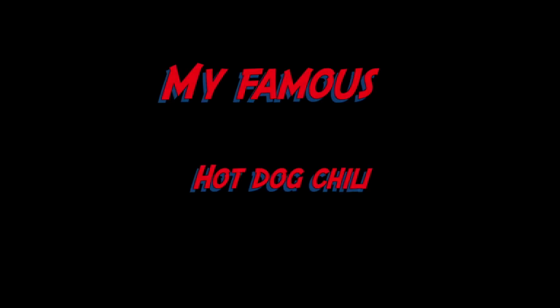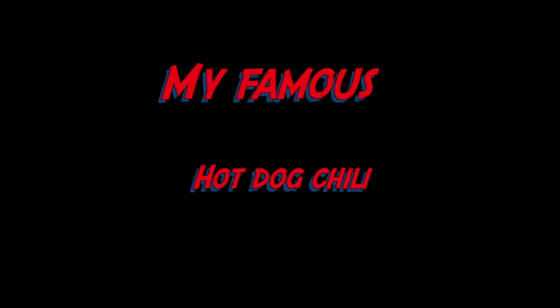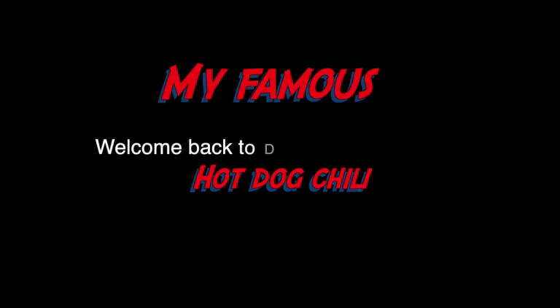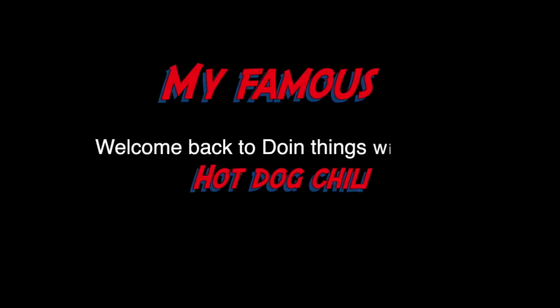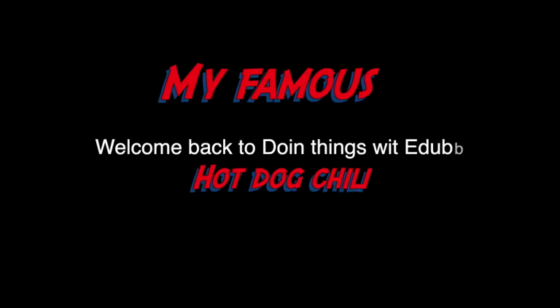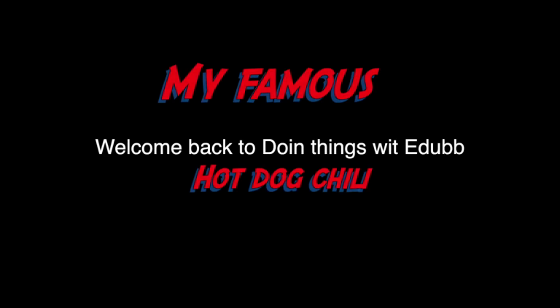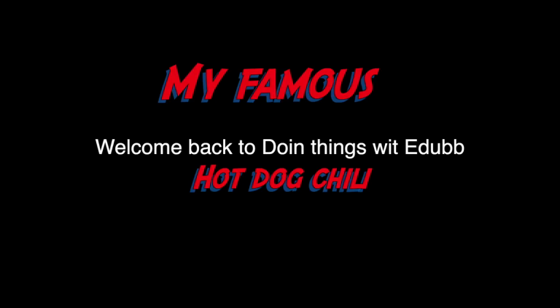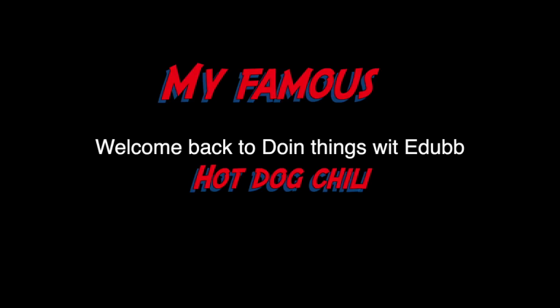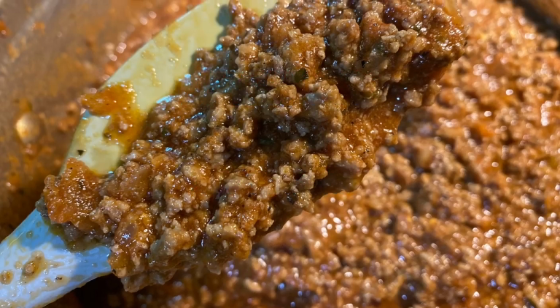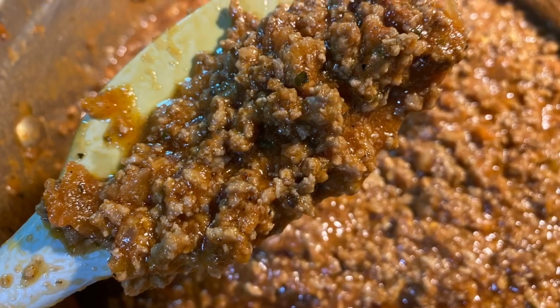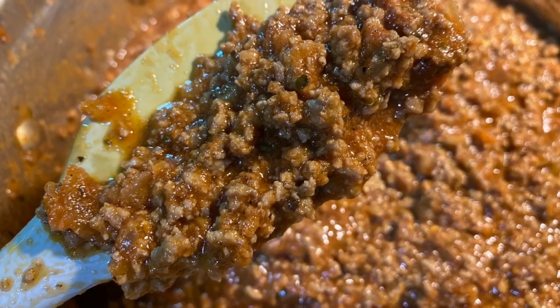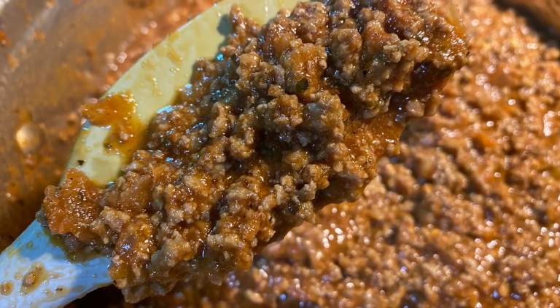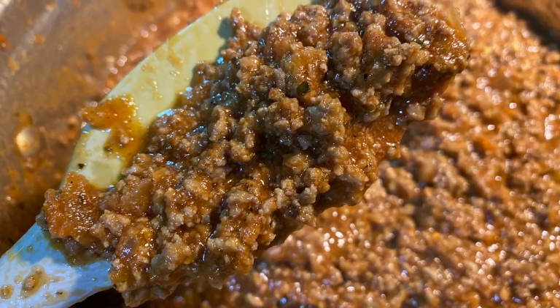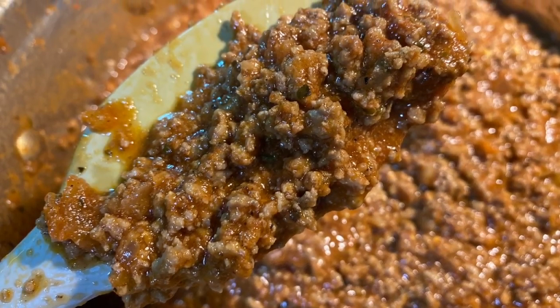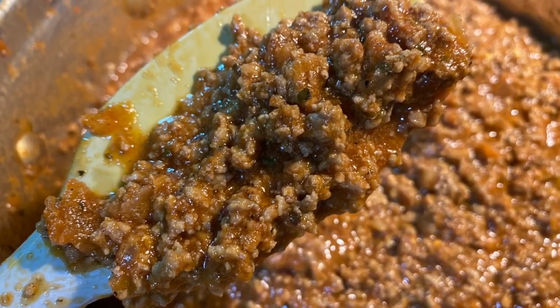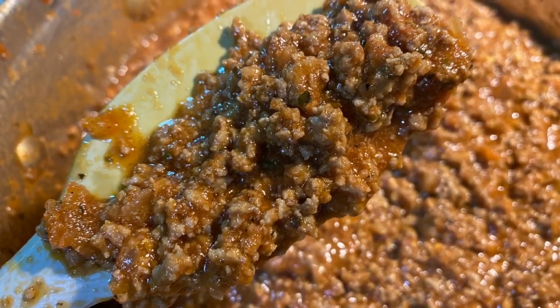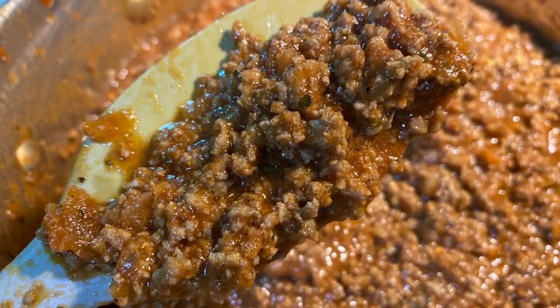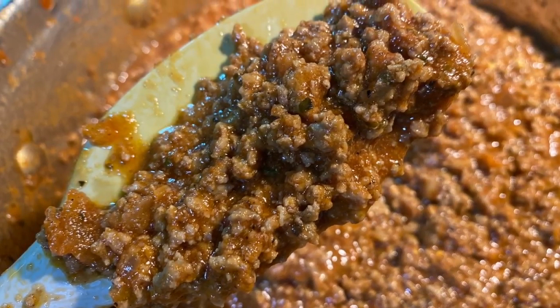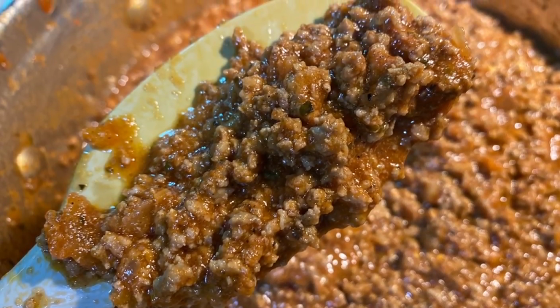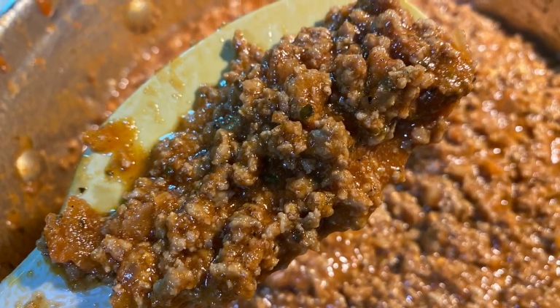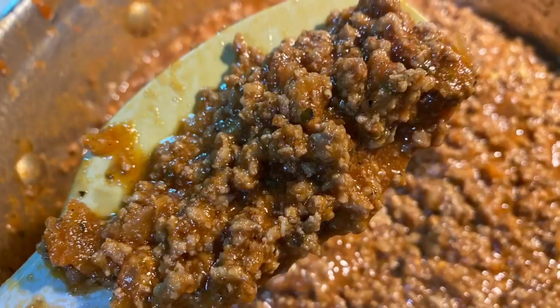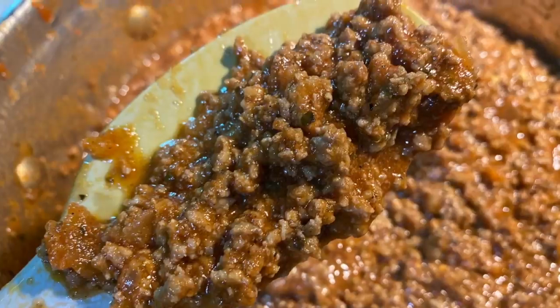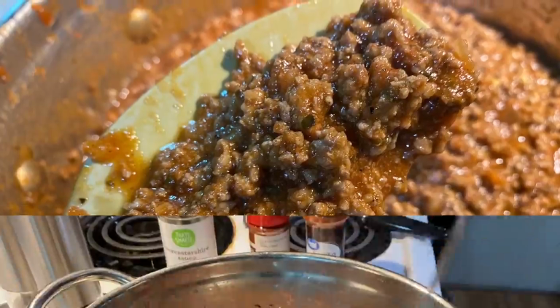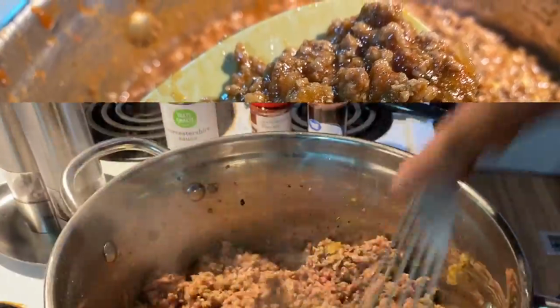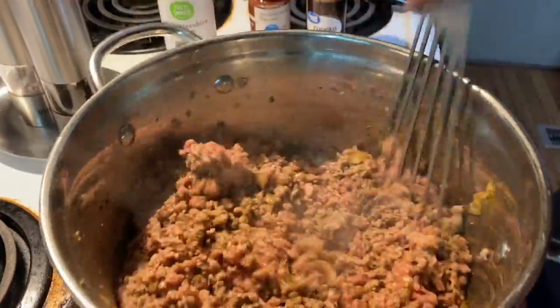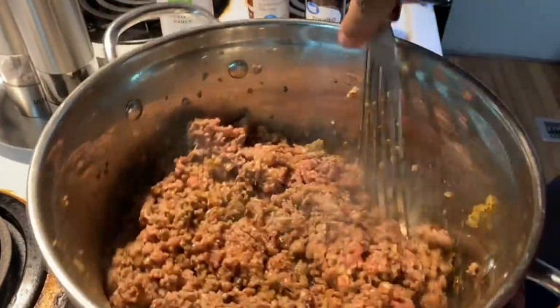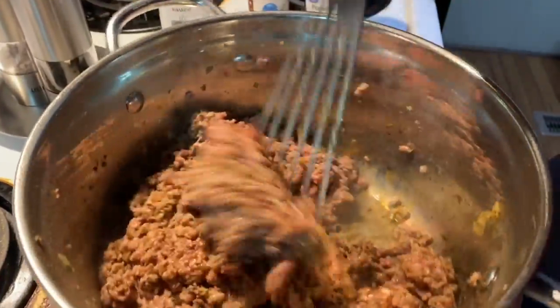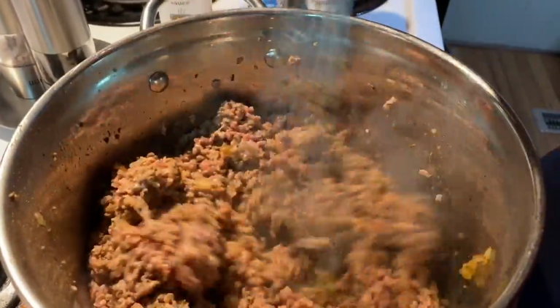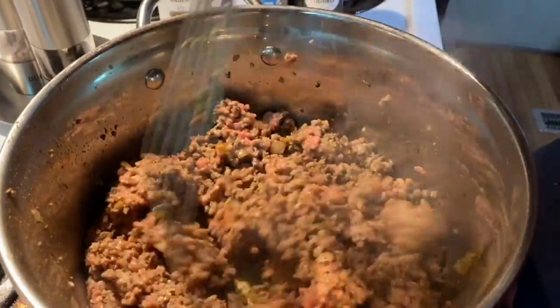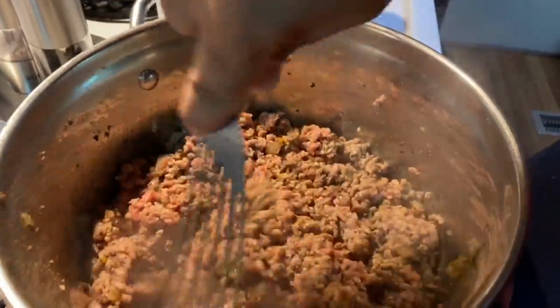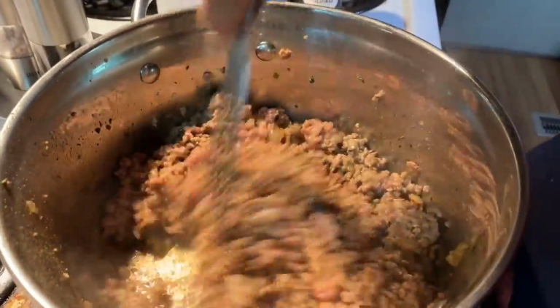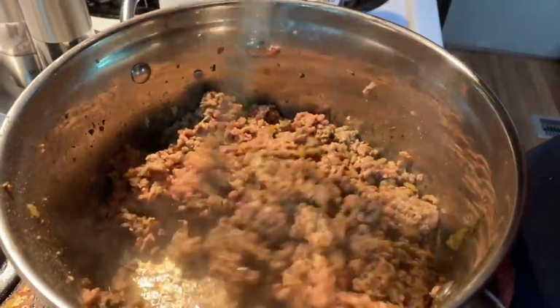What's going on YouTube, back with another one. Today I'm going to bang out my famous hot dog chili. I didn't have to make it at my house so I said, you know what, let me just whip it together.